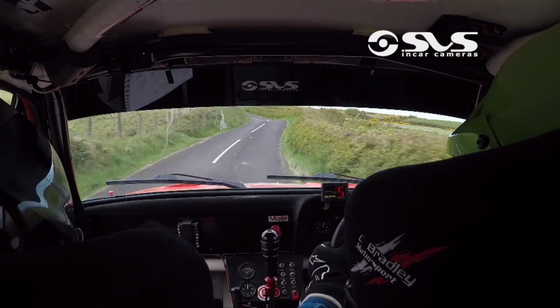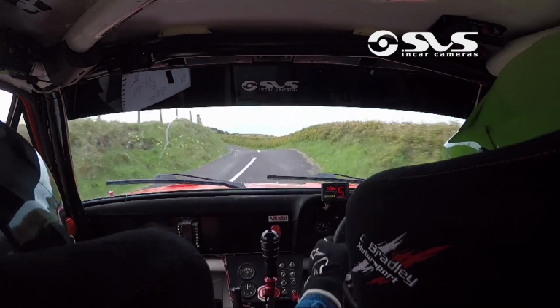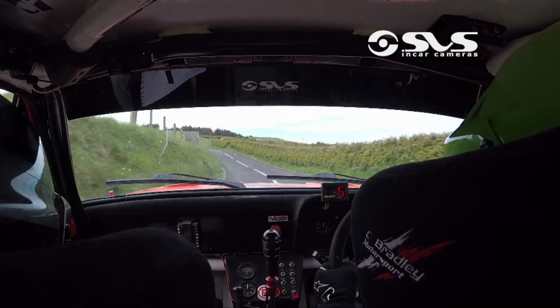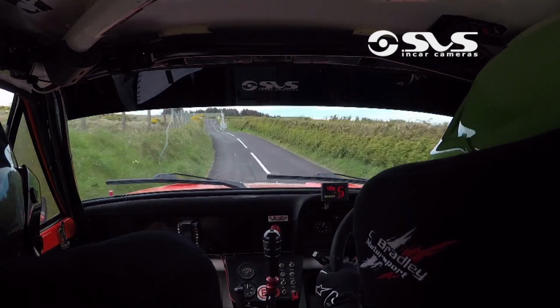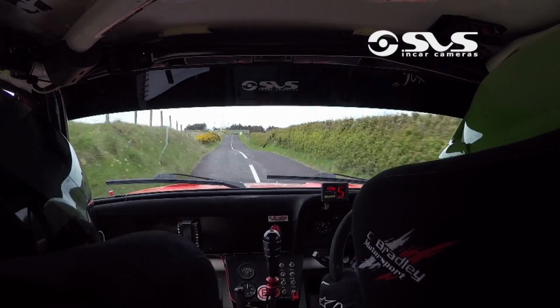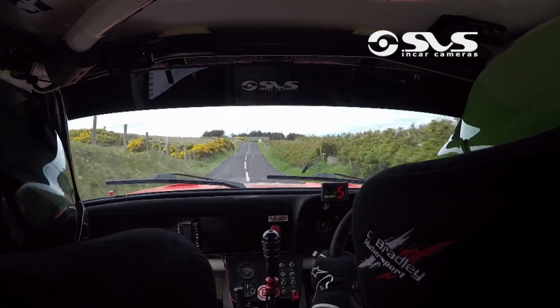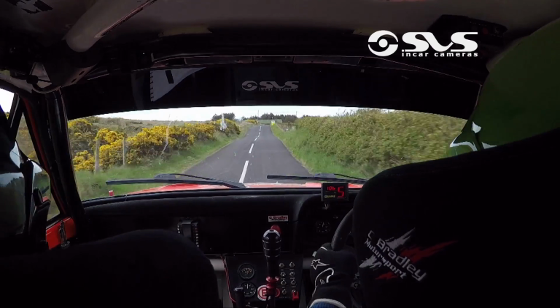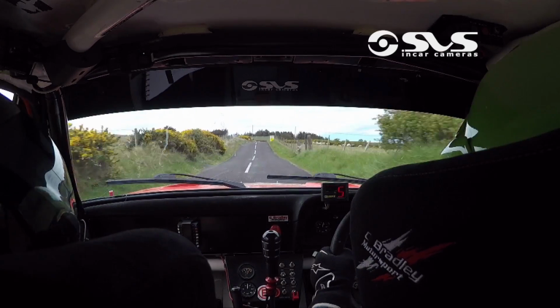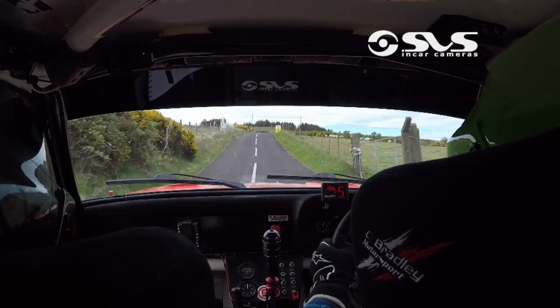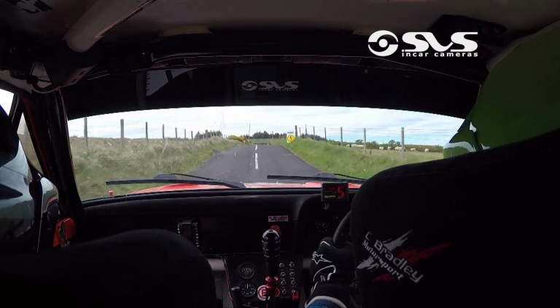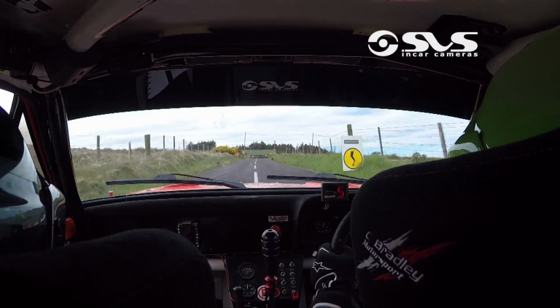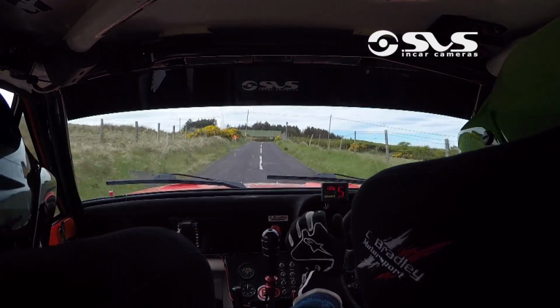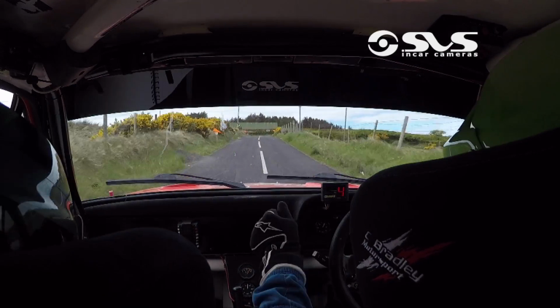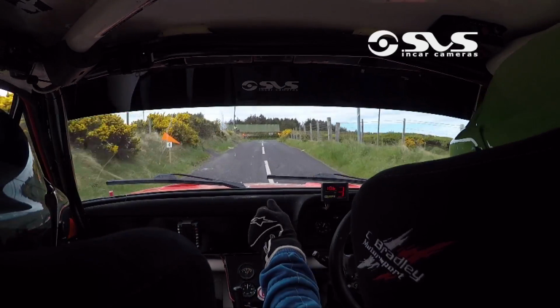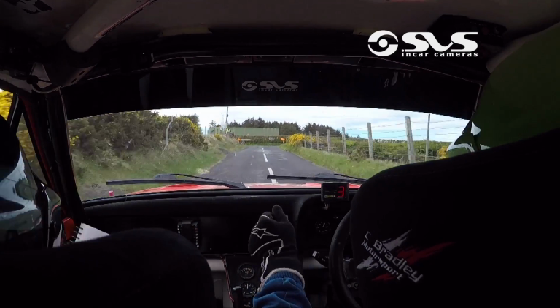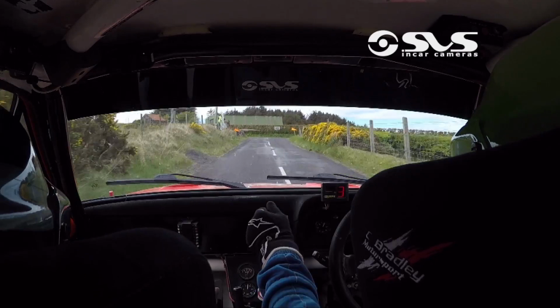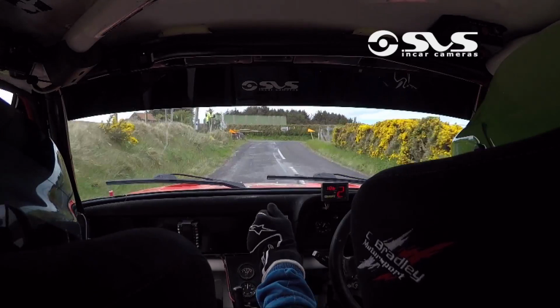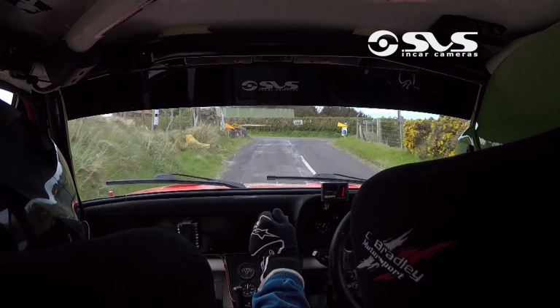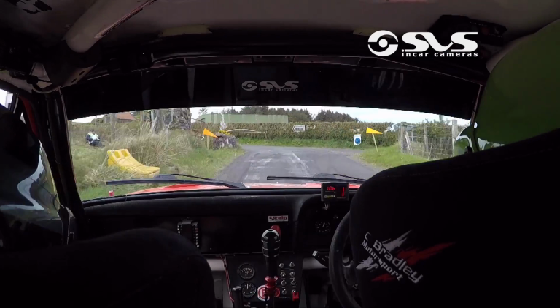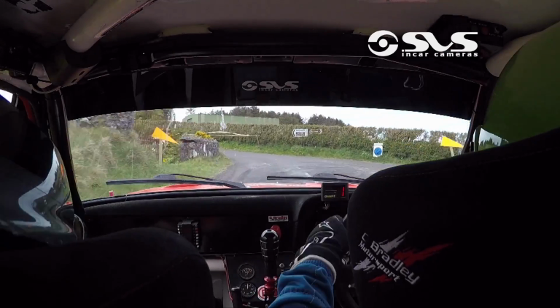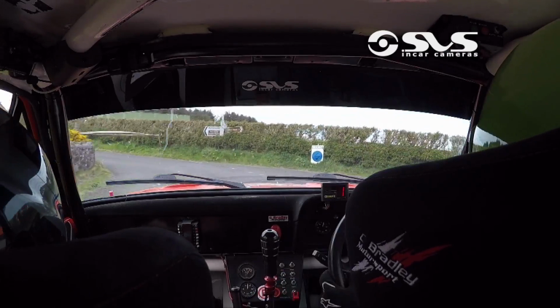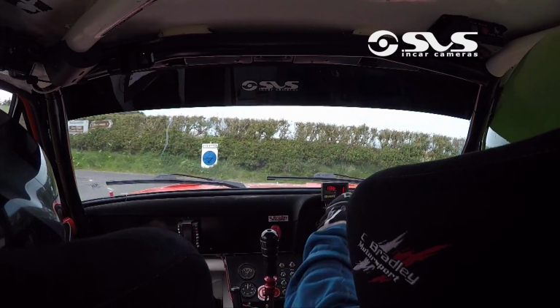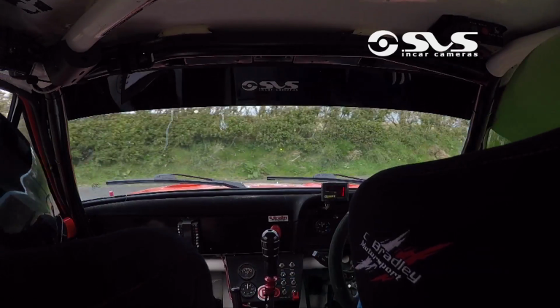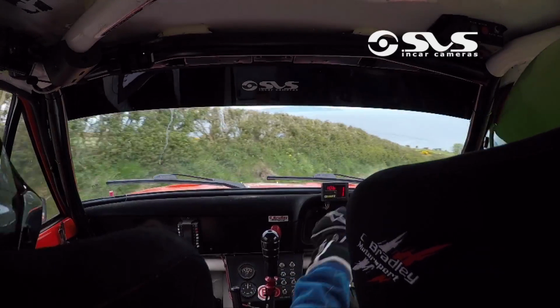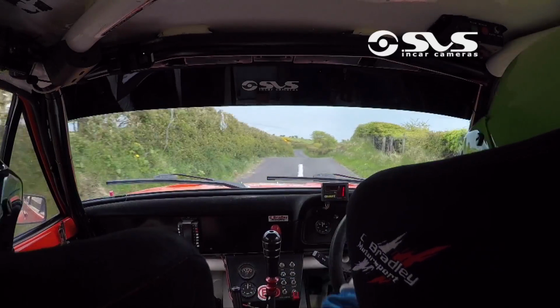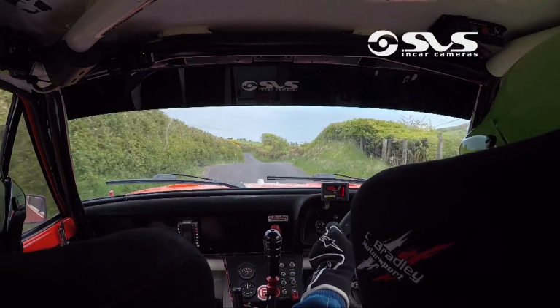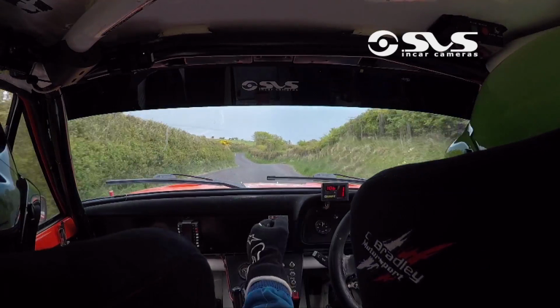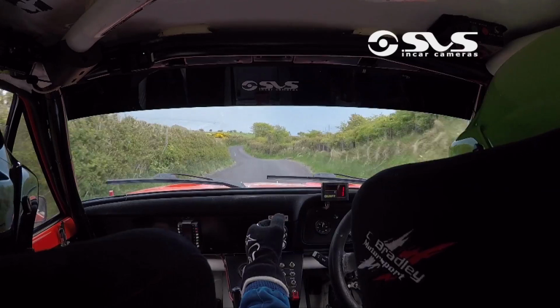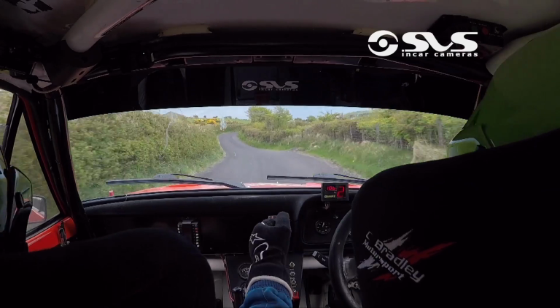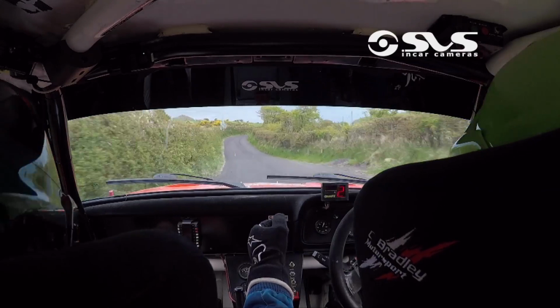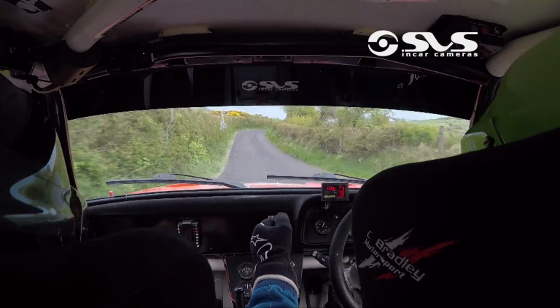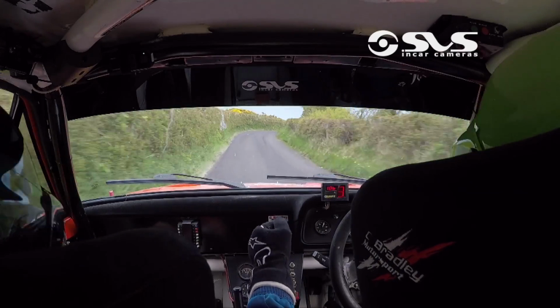And three left, 80, brow, 80, turn square right, don't cut, 60 down. At the bottom, four right, keep centre, keep centre over brow, okay.